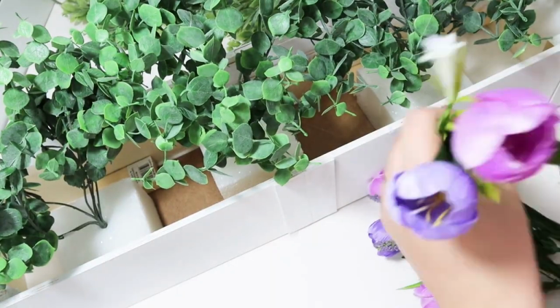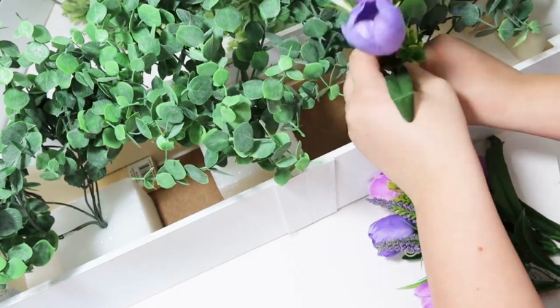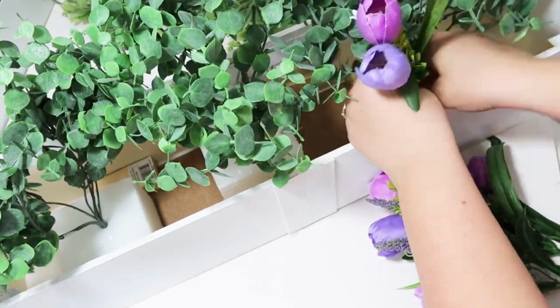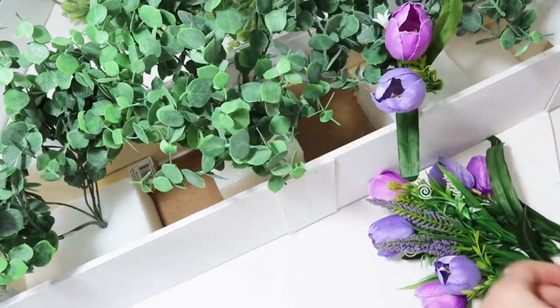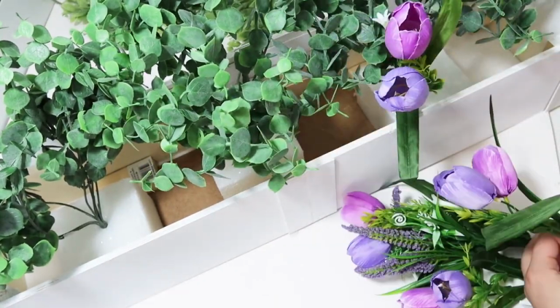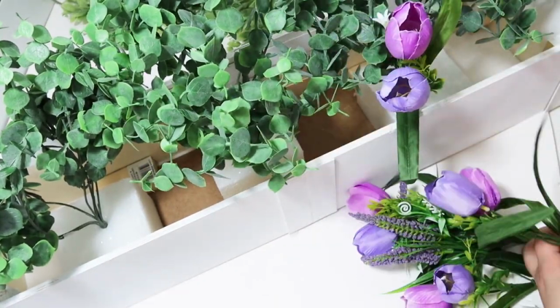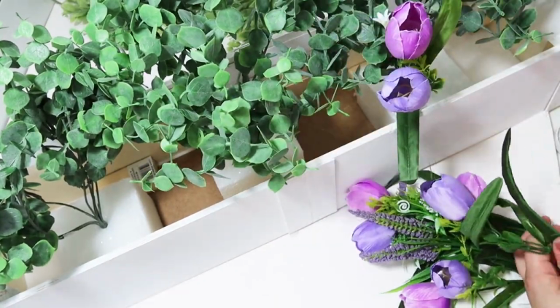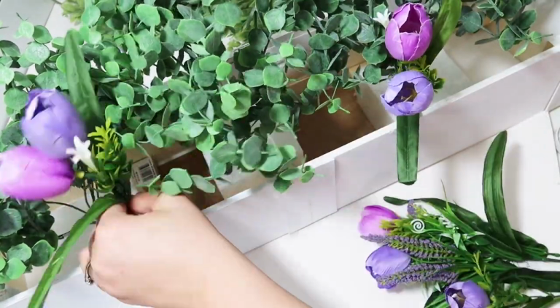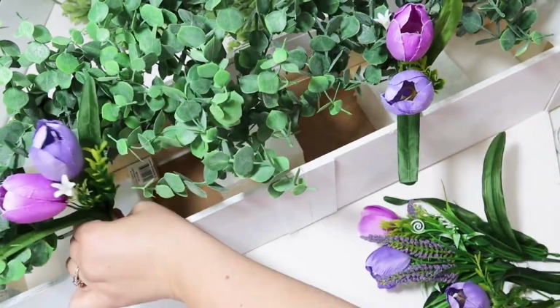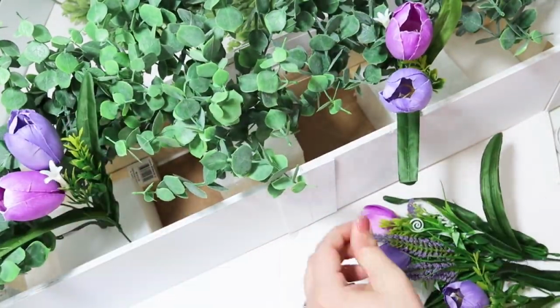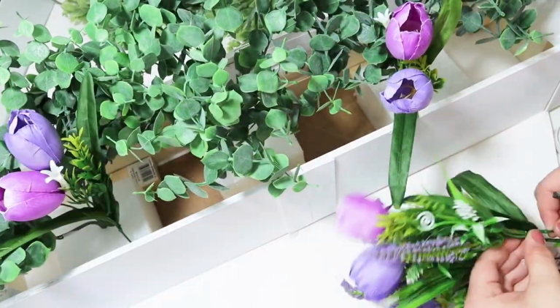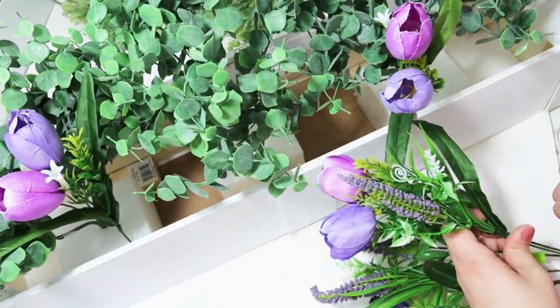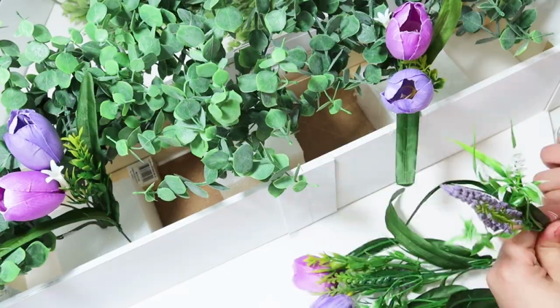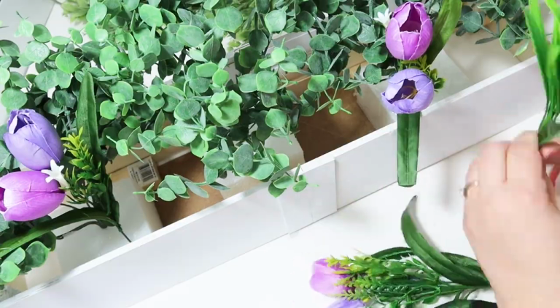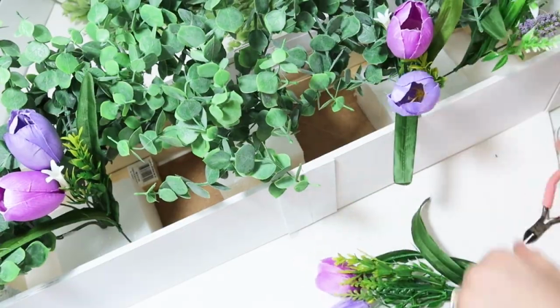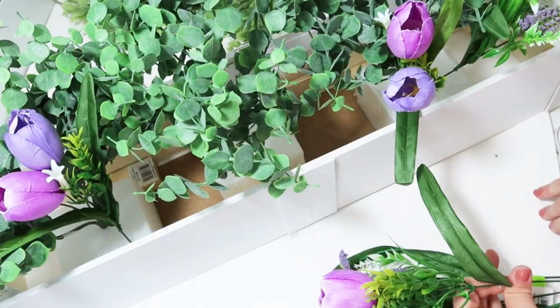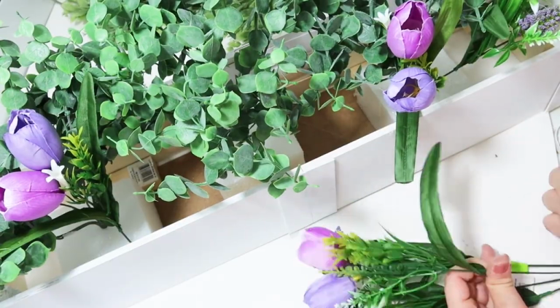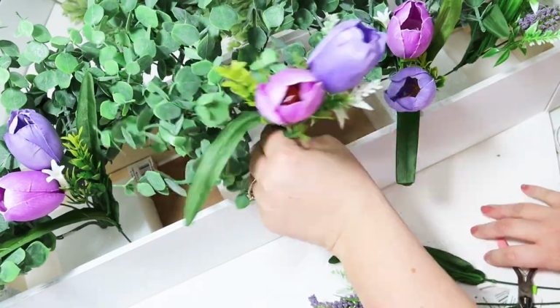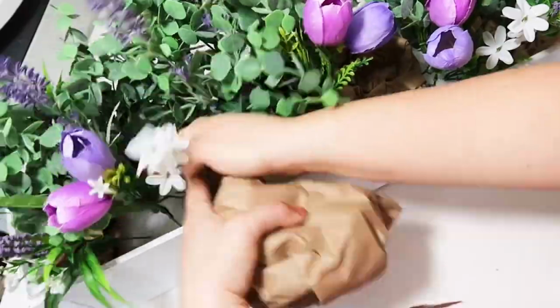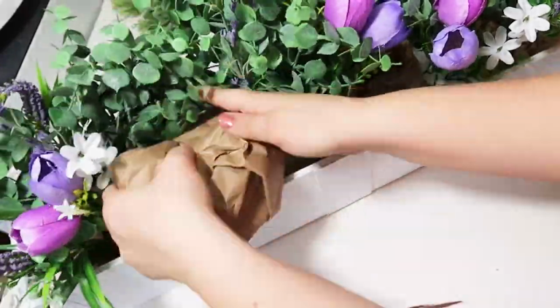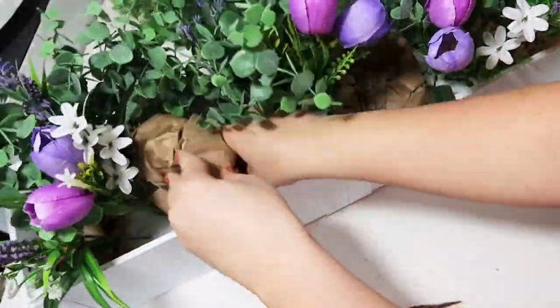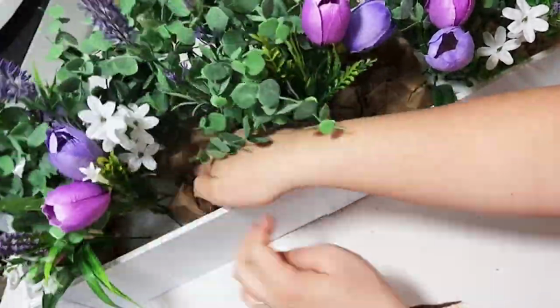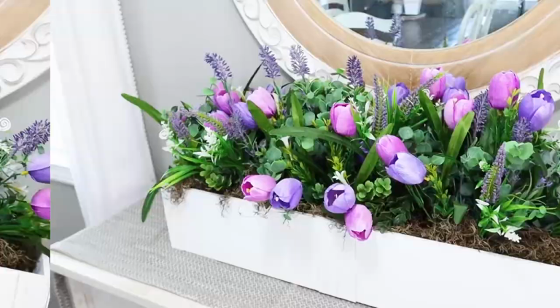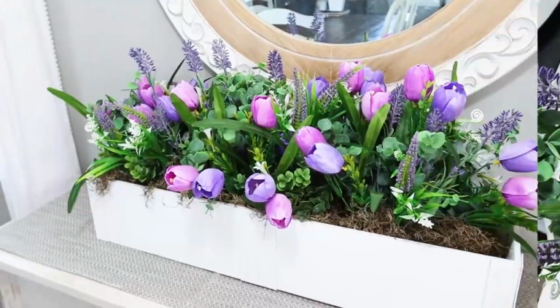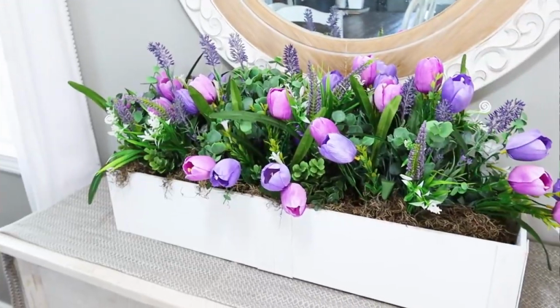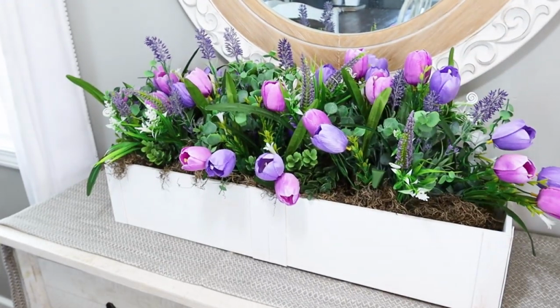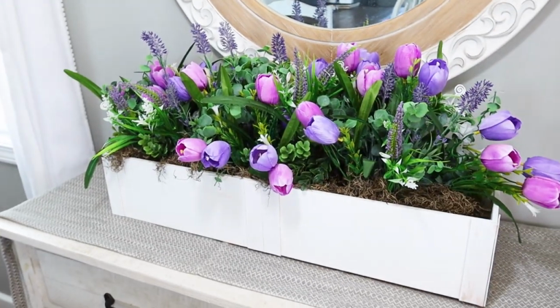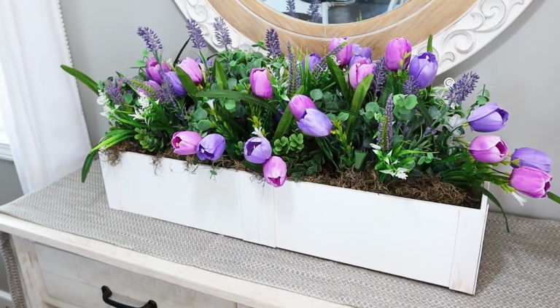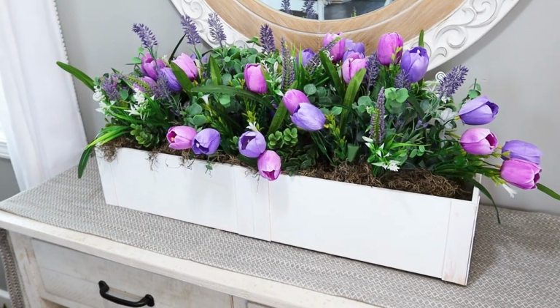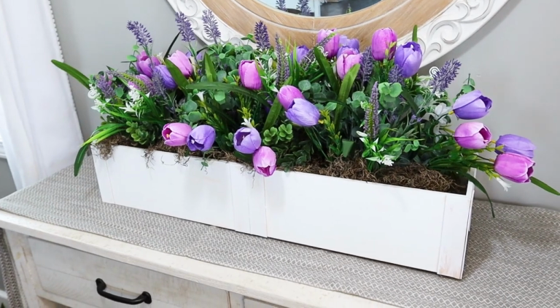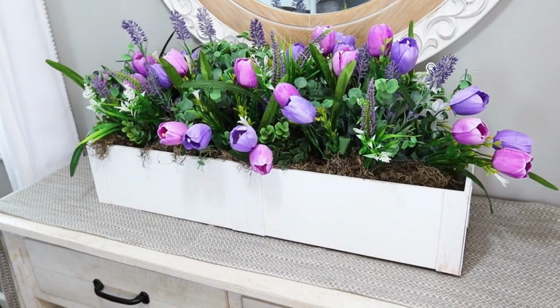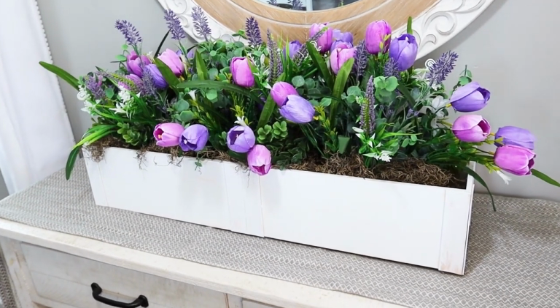Now that Dollar Tree floral picks have come up in quality, Walmart is still a great place to get florals. But this is how it turned out — I feel like it is gorgeous and a perfect way to add in tons of color.